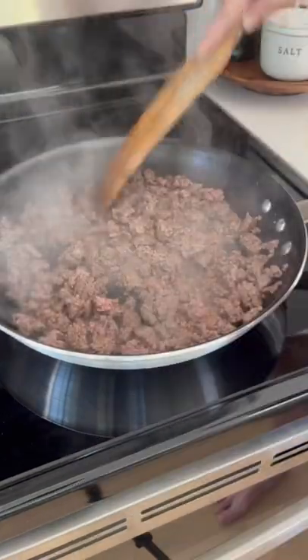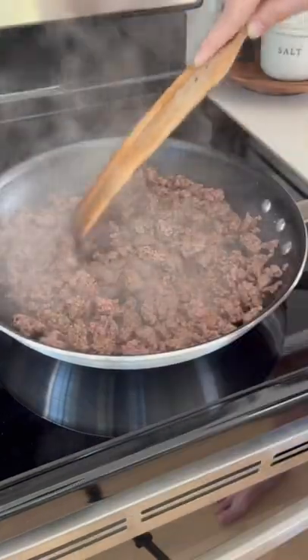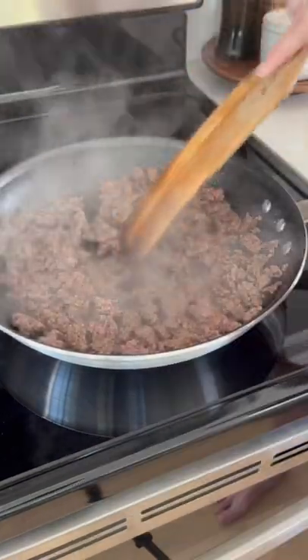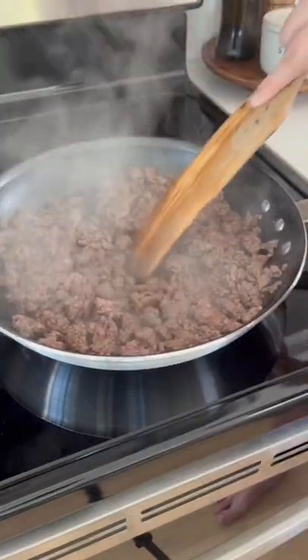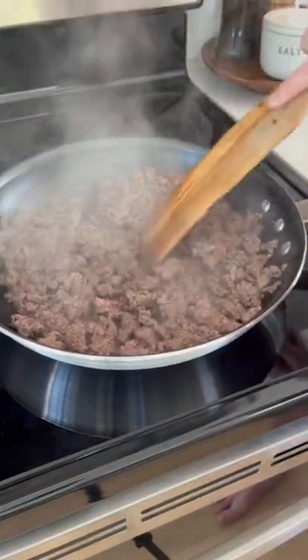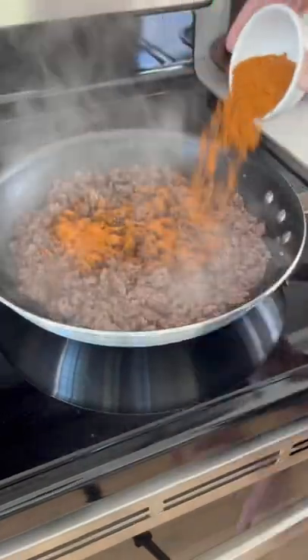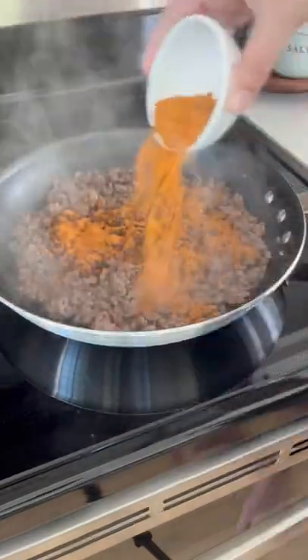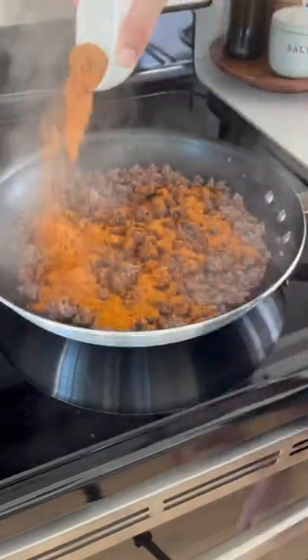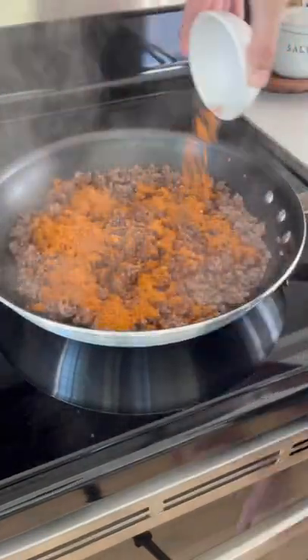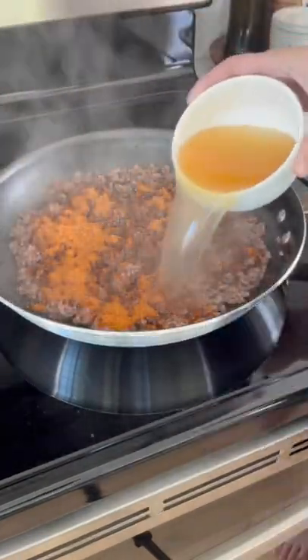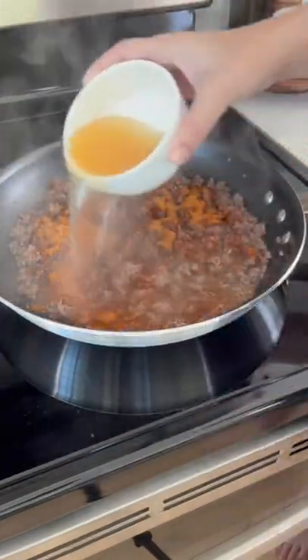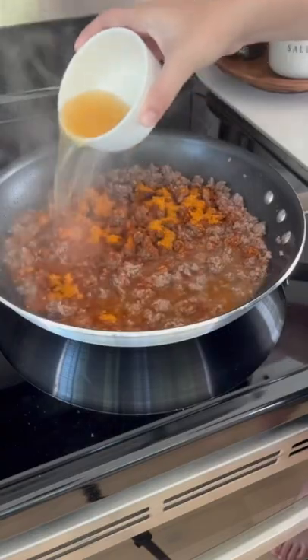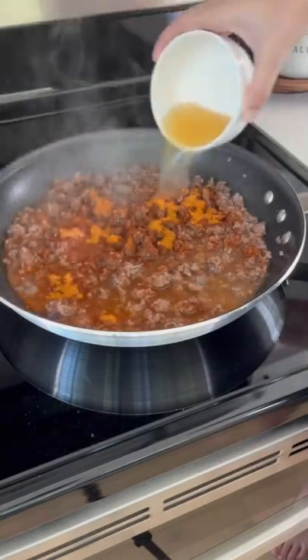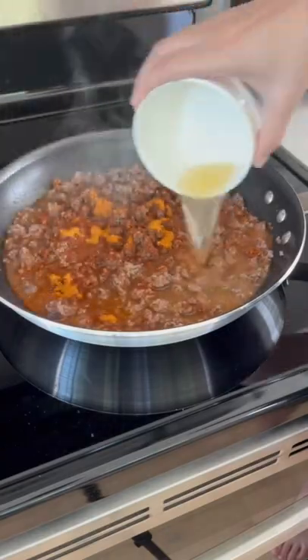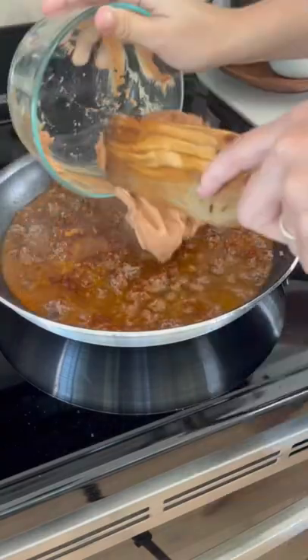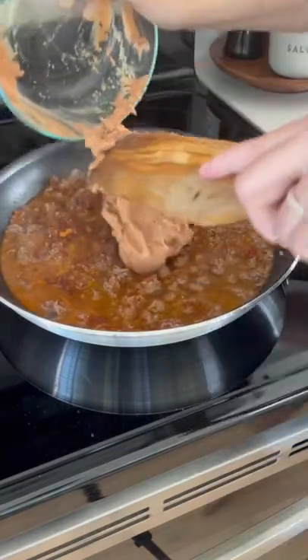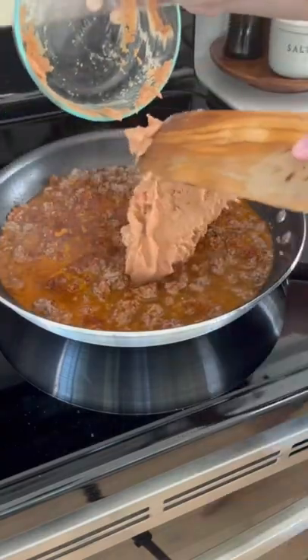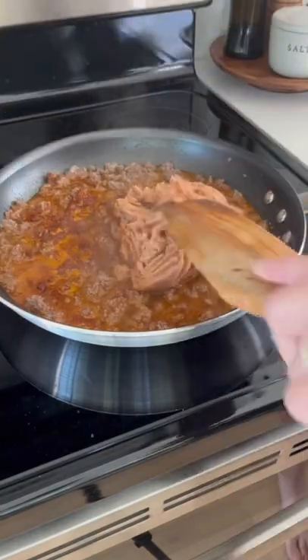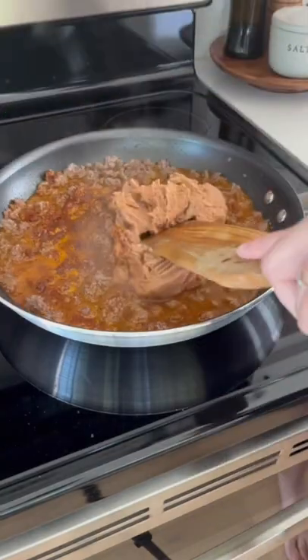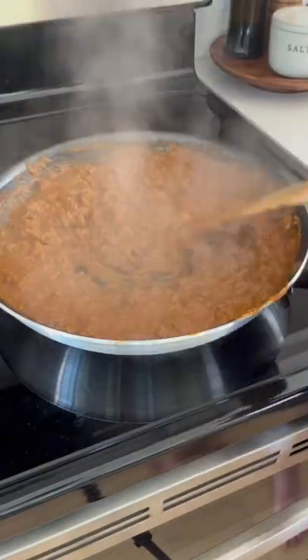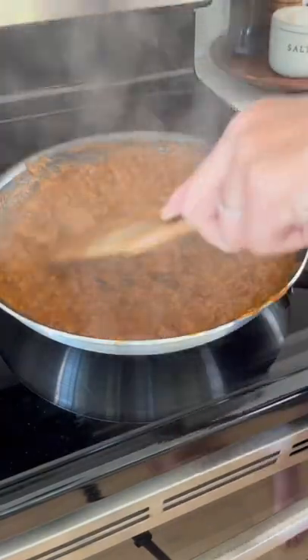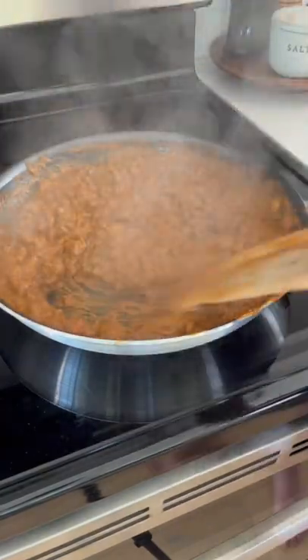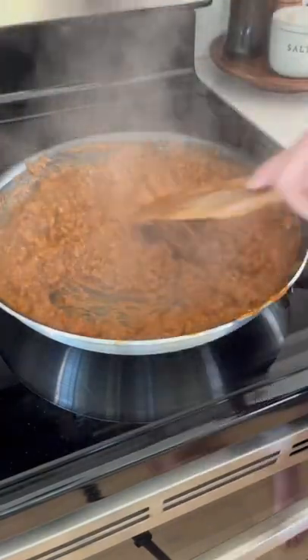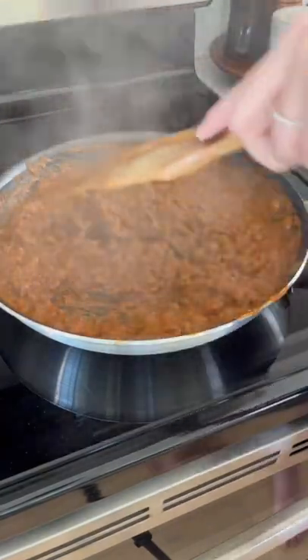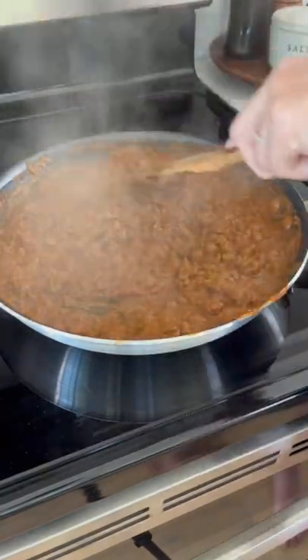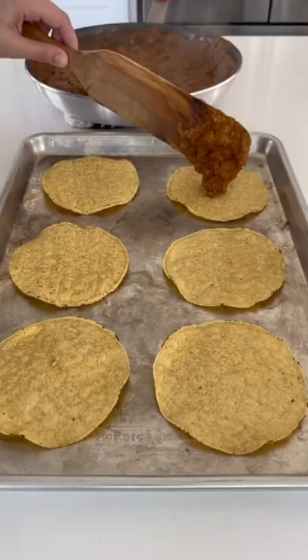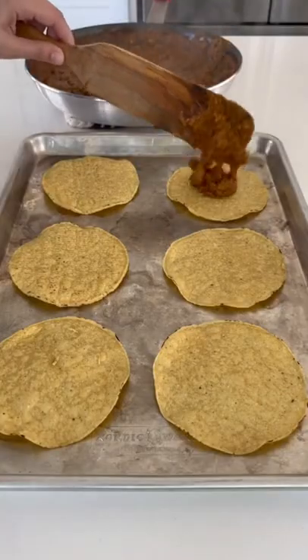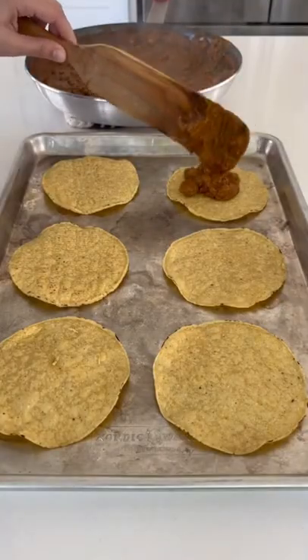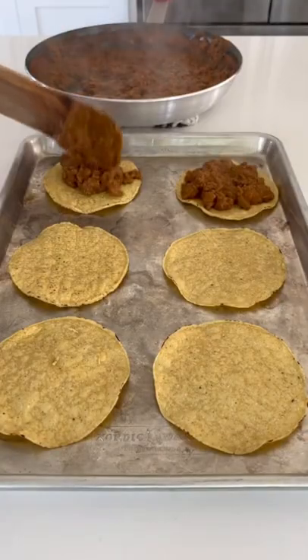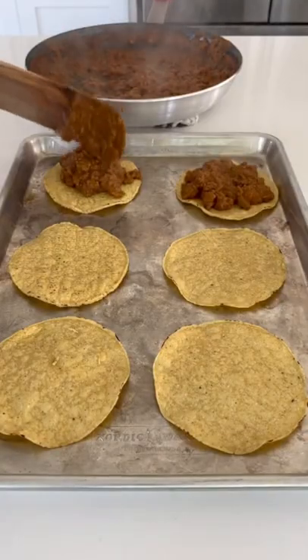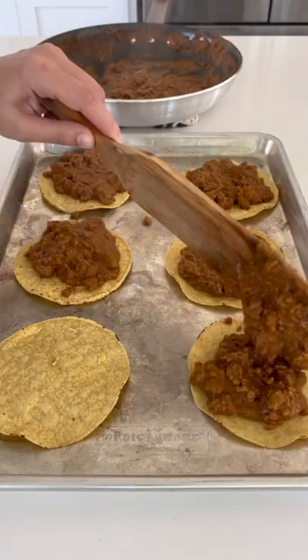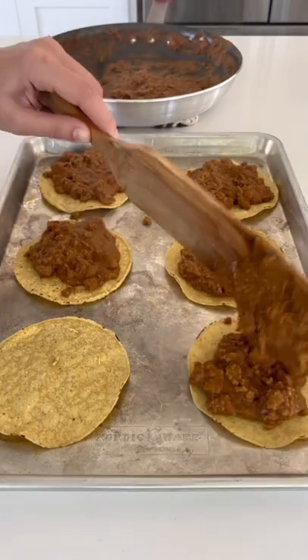Brown and fully cook a pound of 96/4 ground beef. Add a packet of reduced sodium taco seasoning with eight ounces of chicken broth or water.